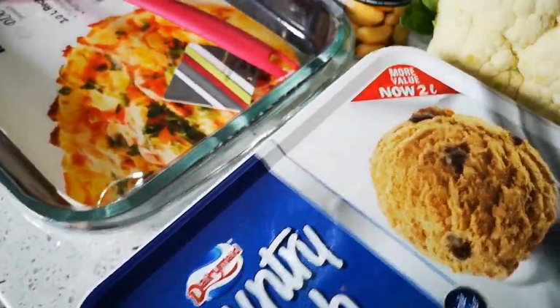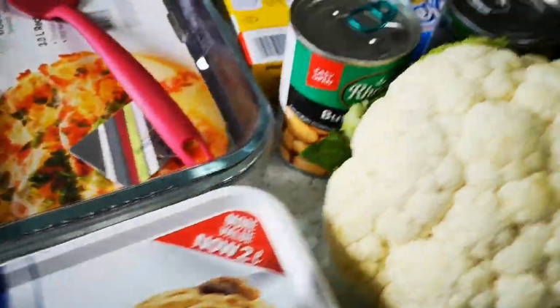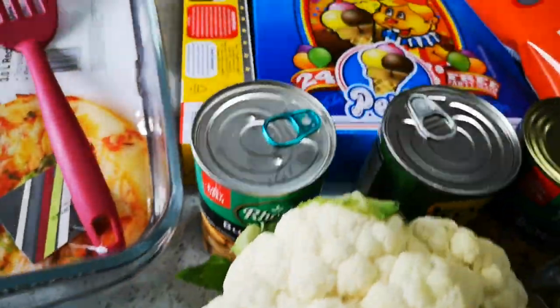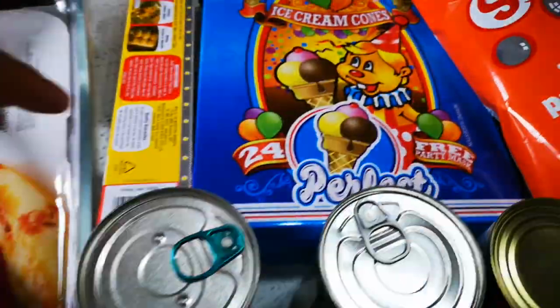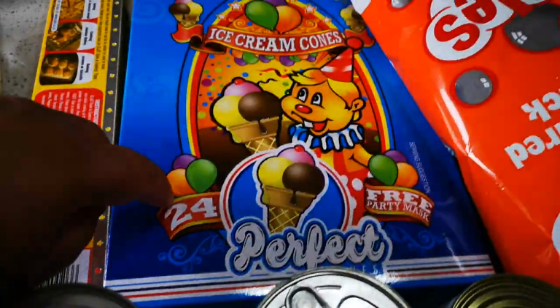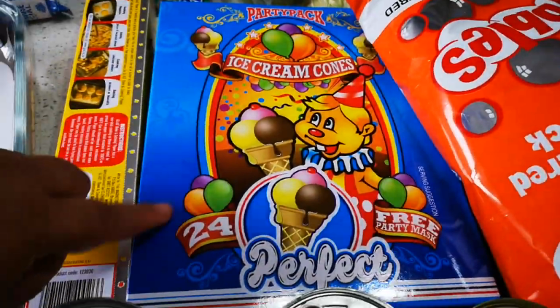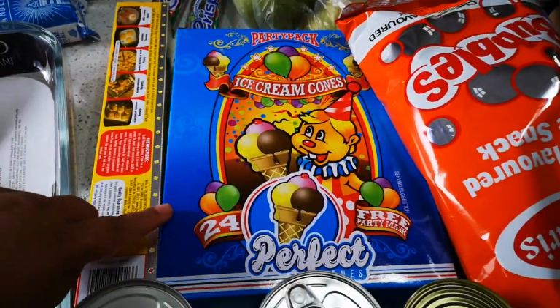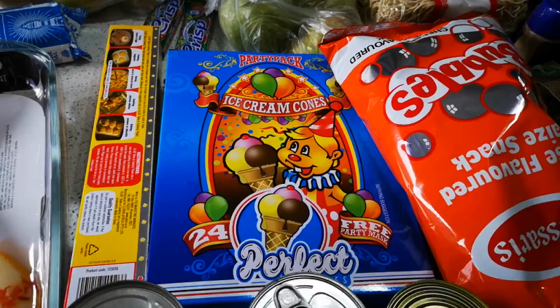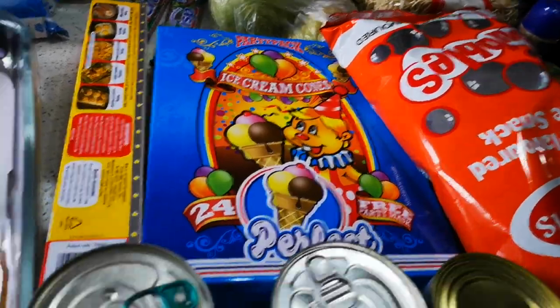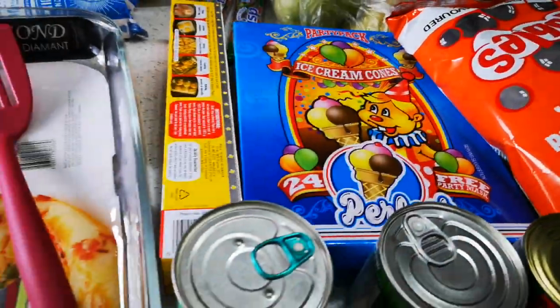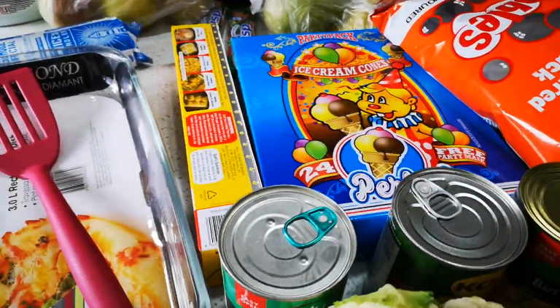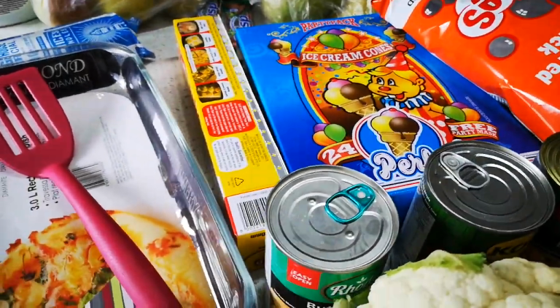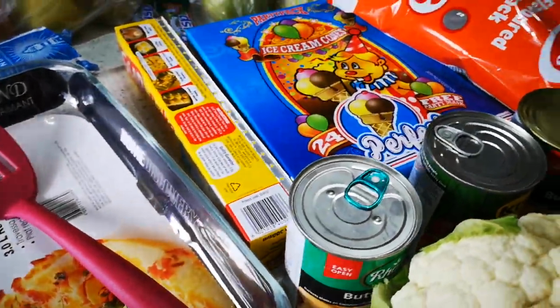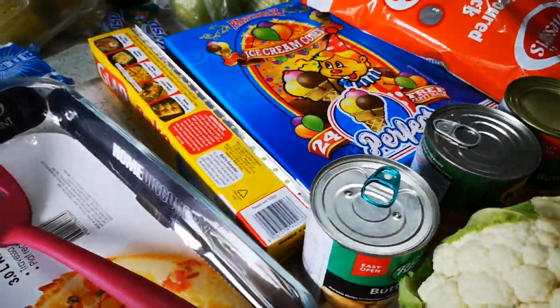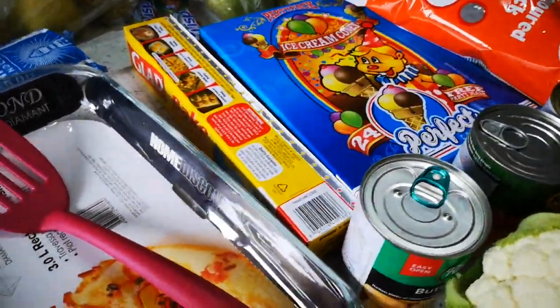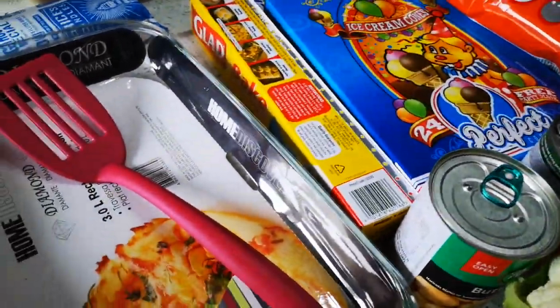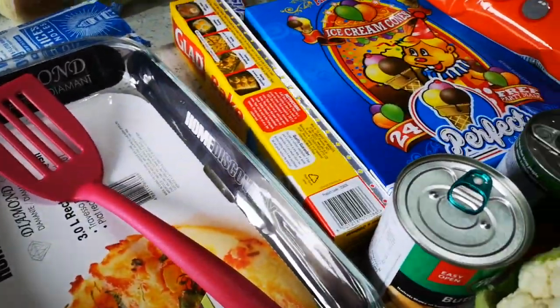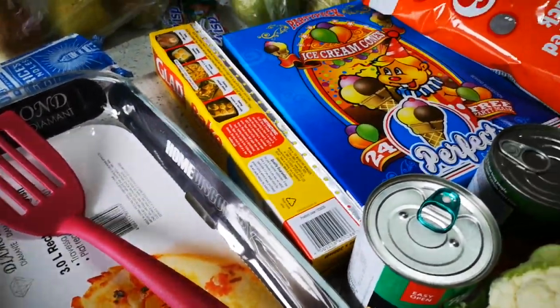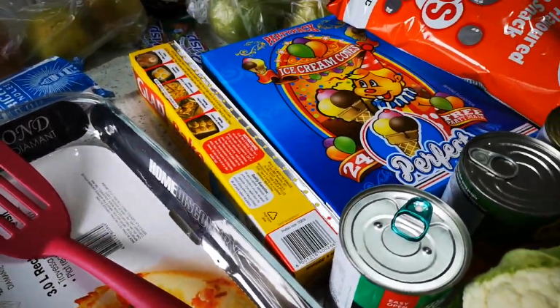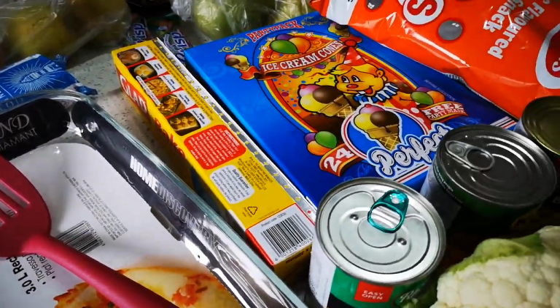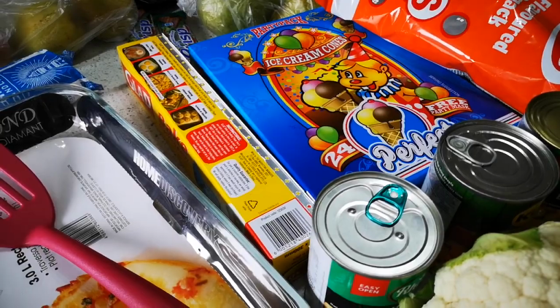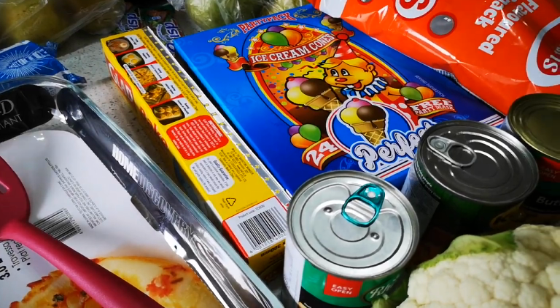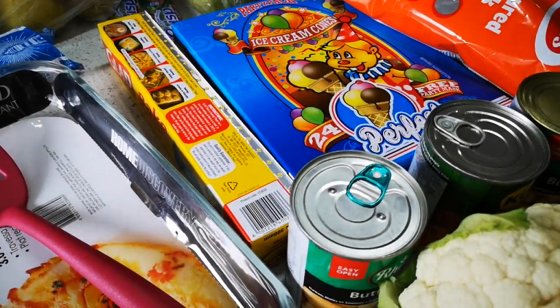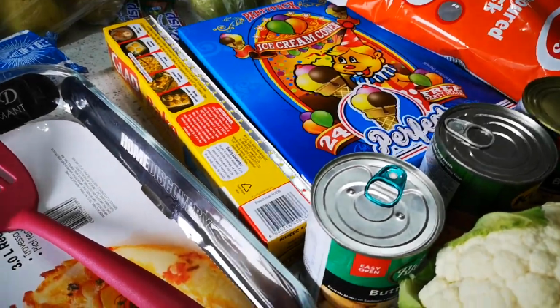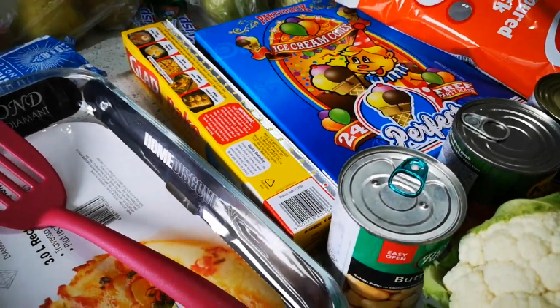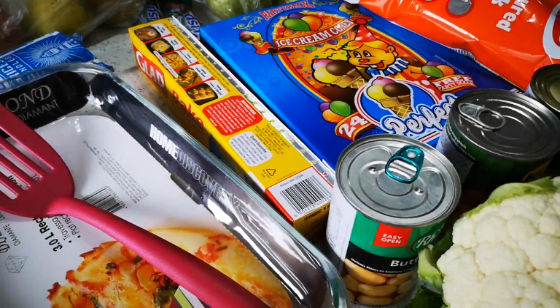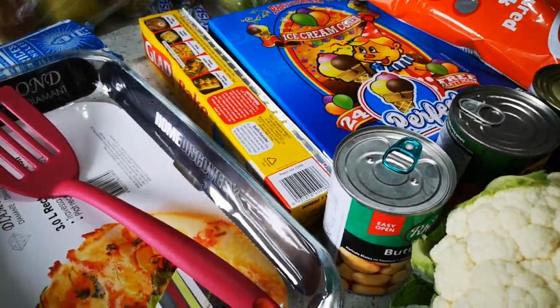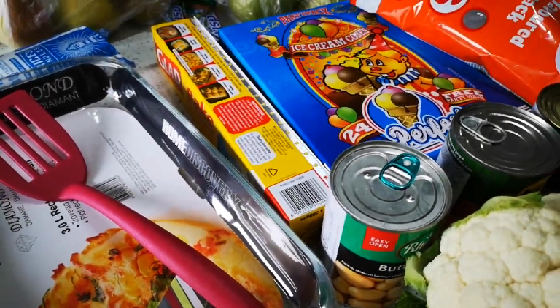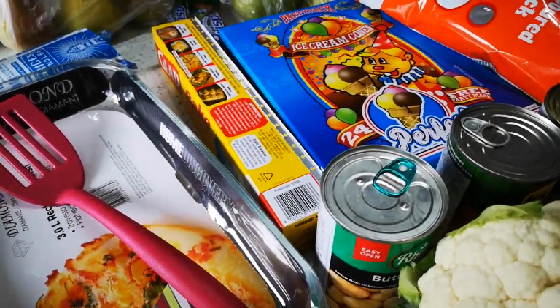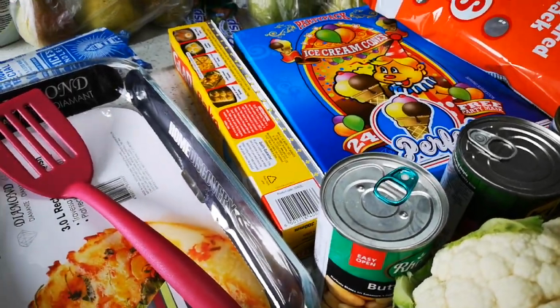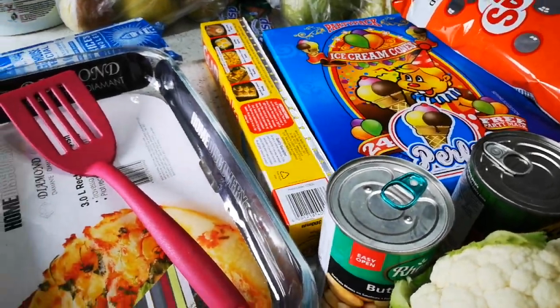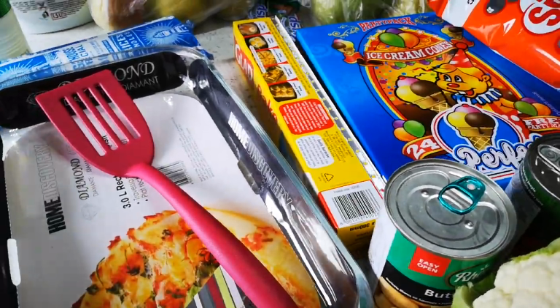And of course the cones — I am not a fan of eating ice cream without a cone, I just like ice cream on a cone. And I know it's cold, it's winter, but the craving was there.